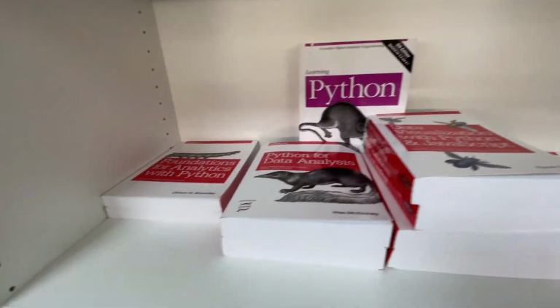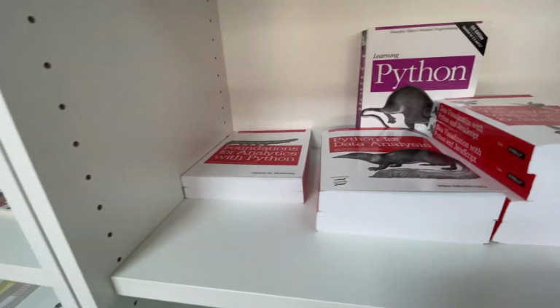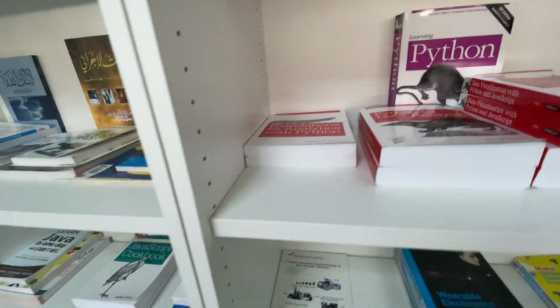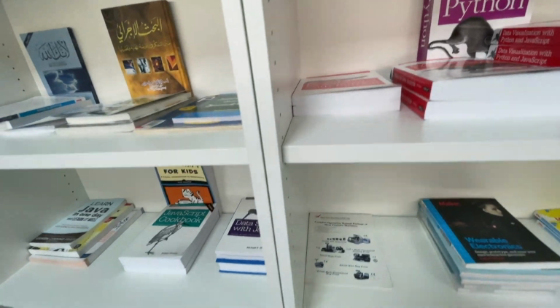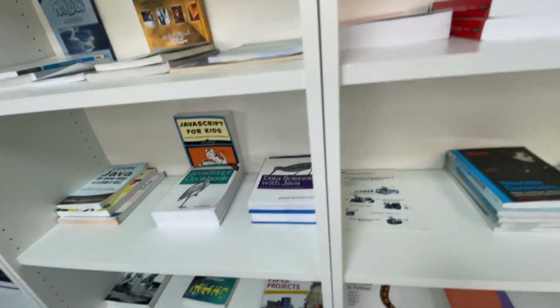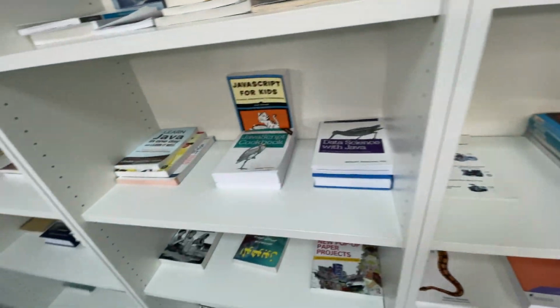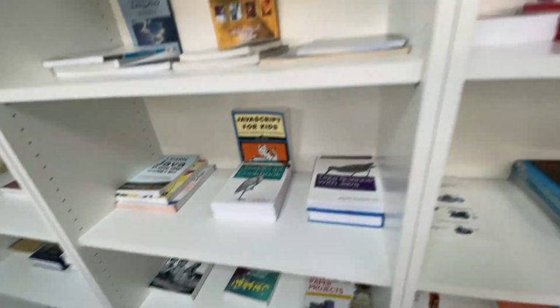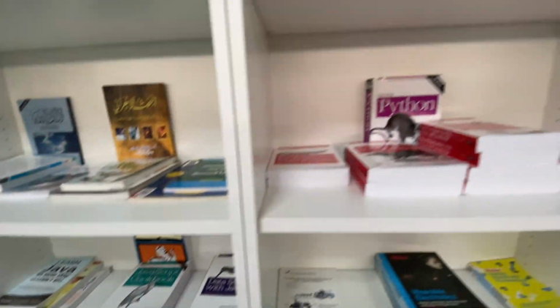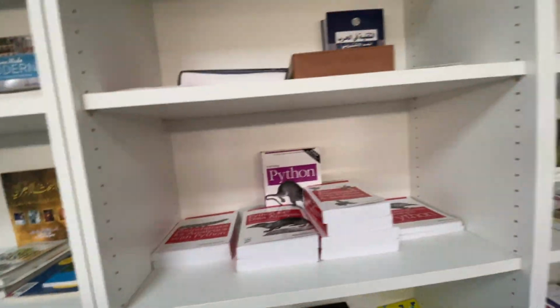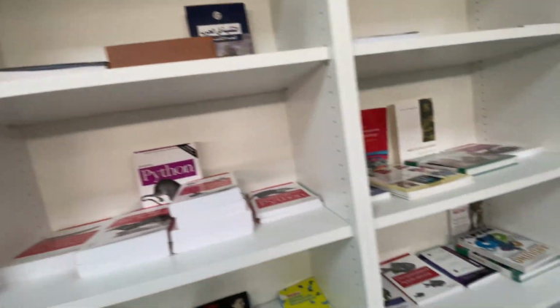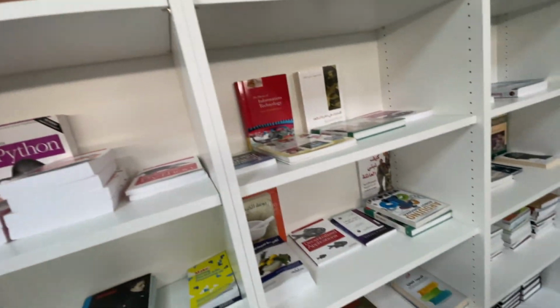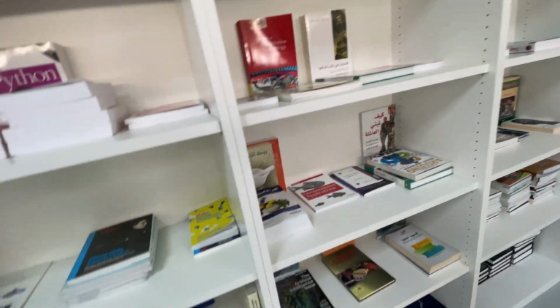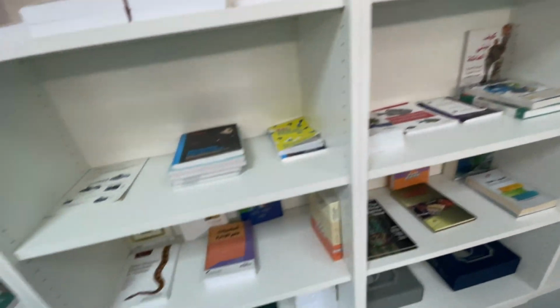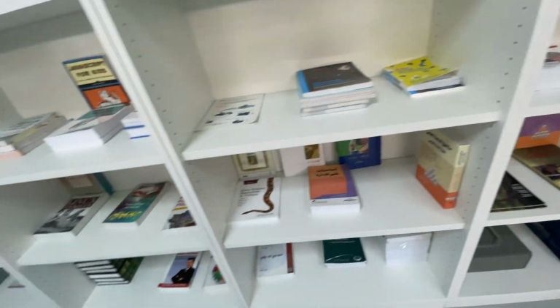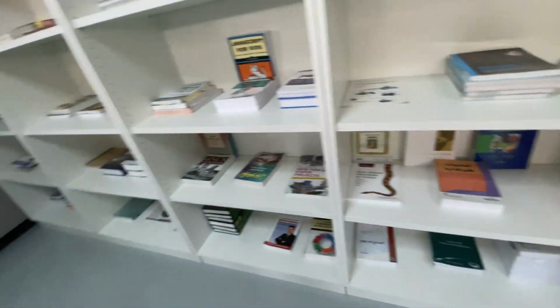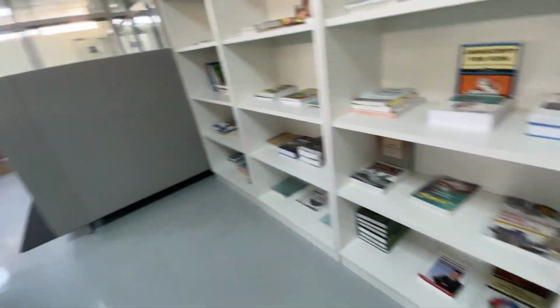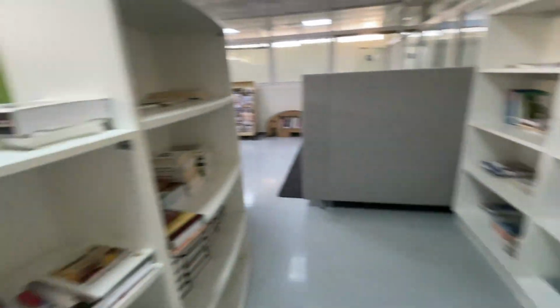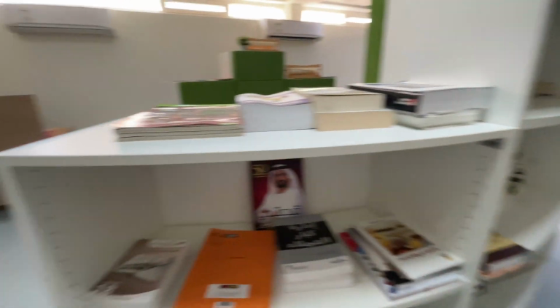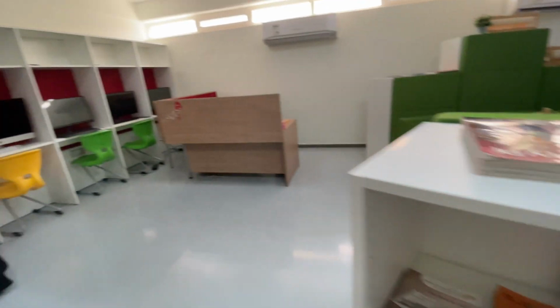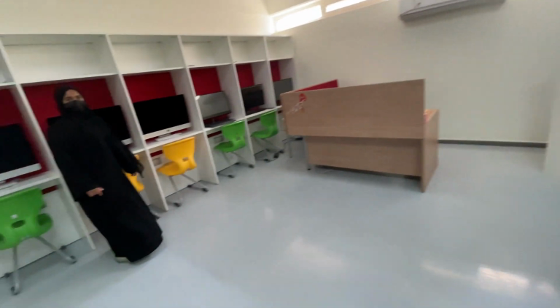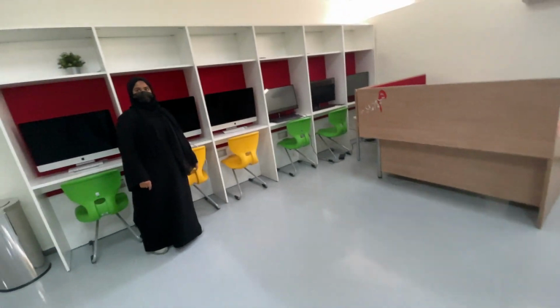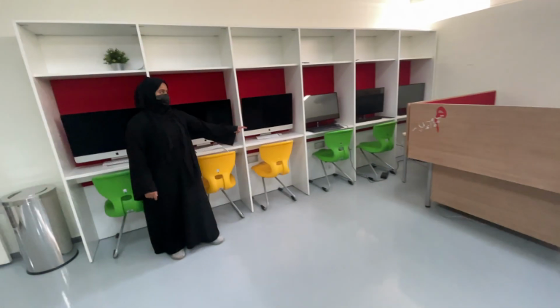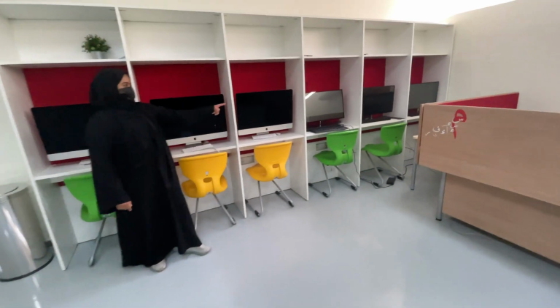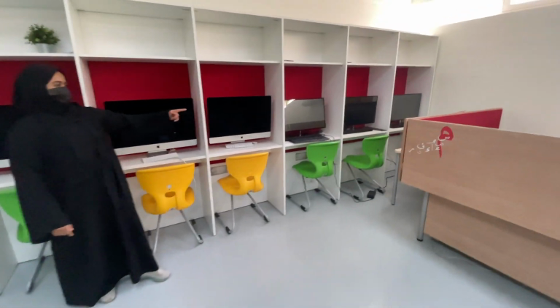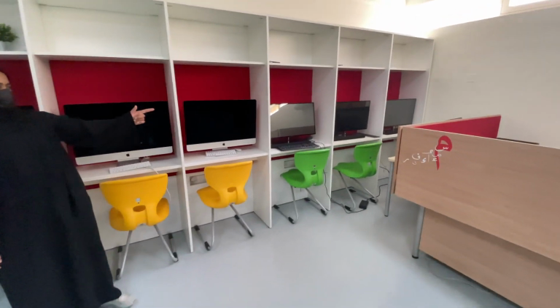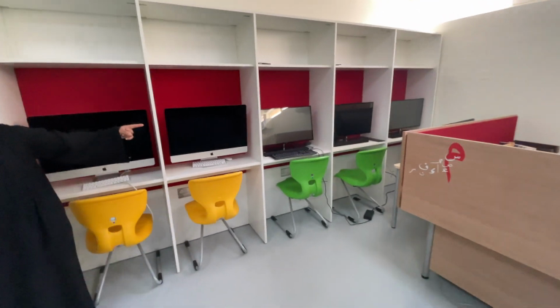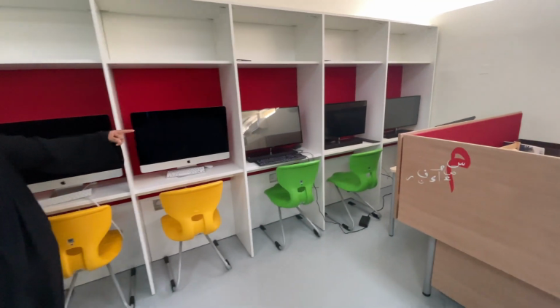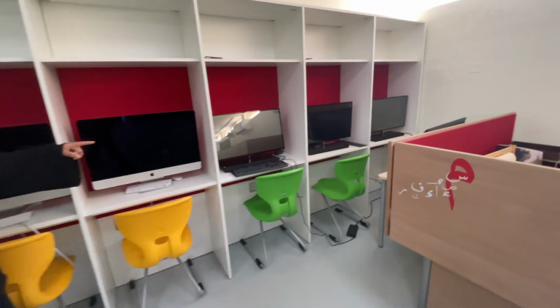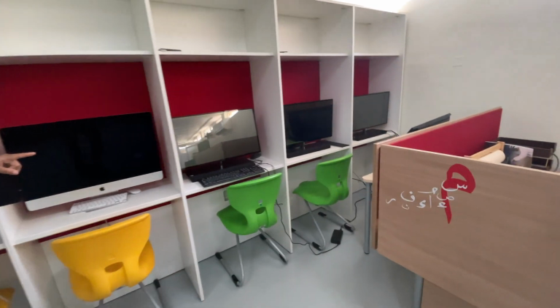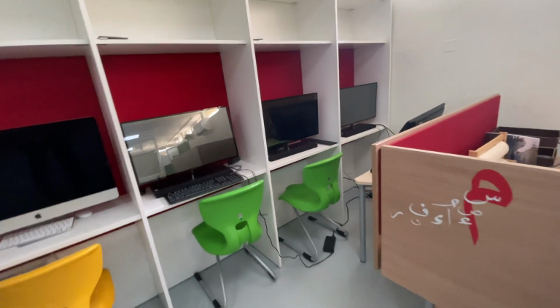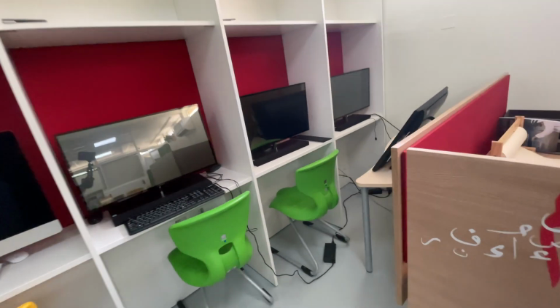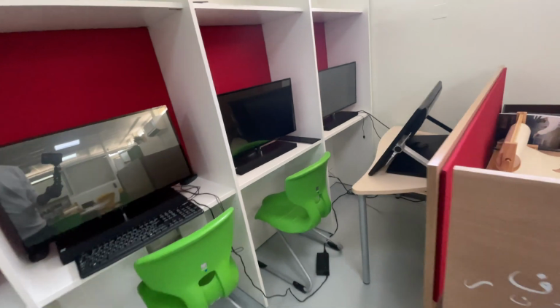They also have a library with all kinds of books — Java, Python, and more. There are also some watercolour and art materials here, which are used mostly by the artists.